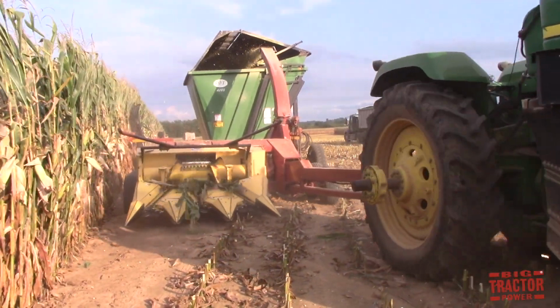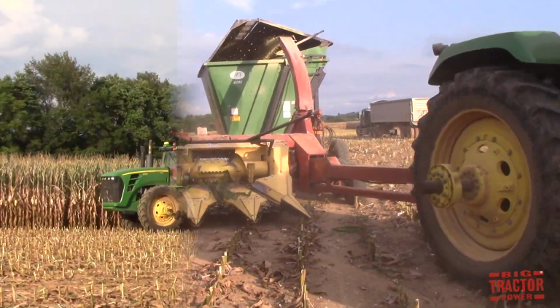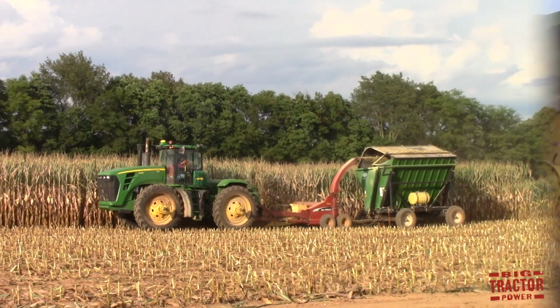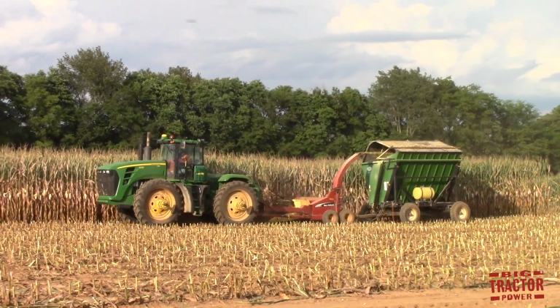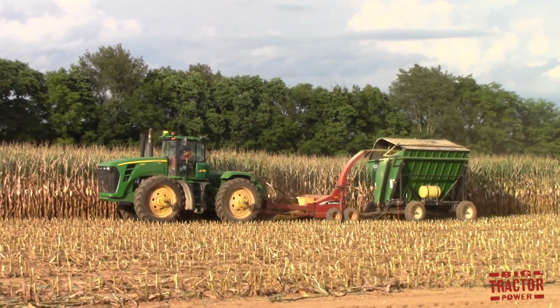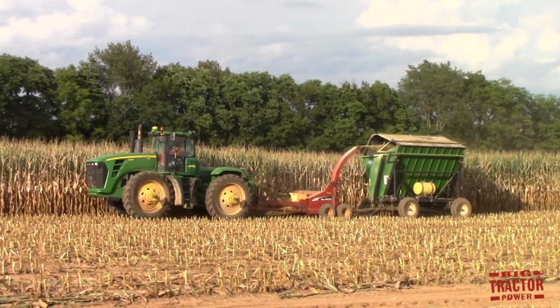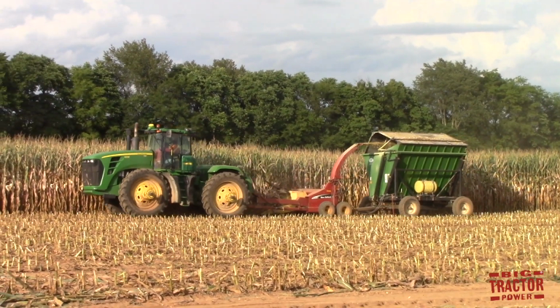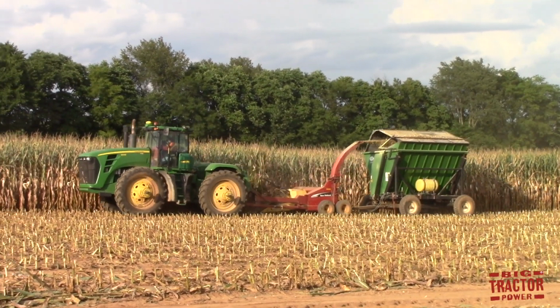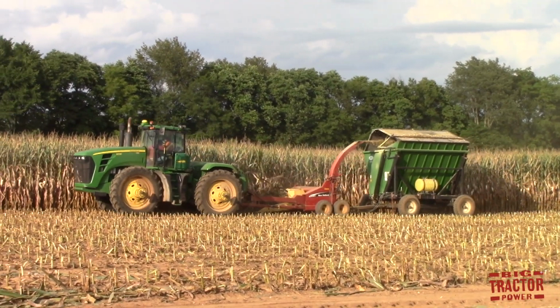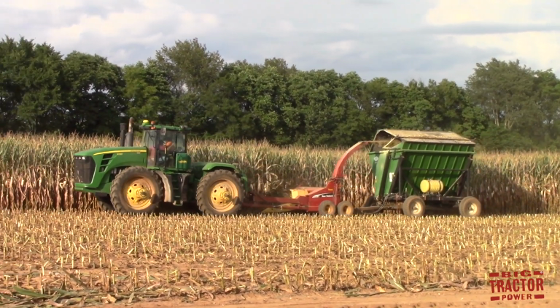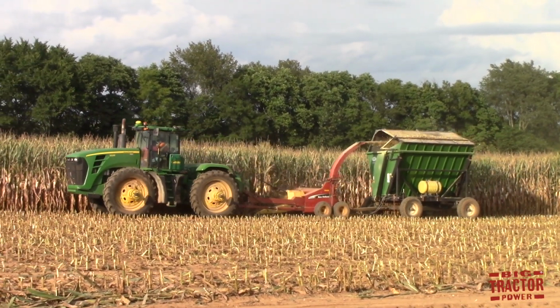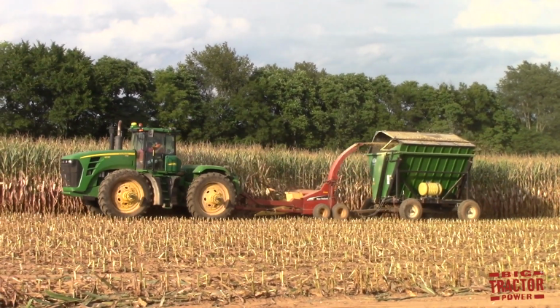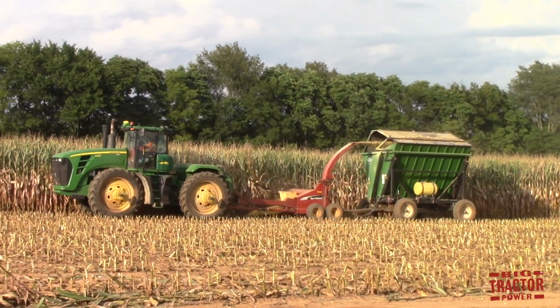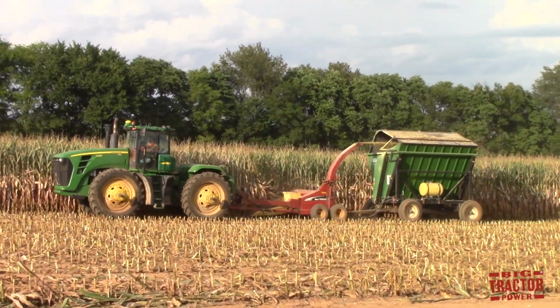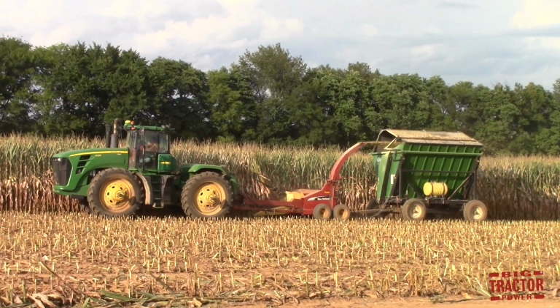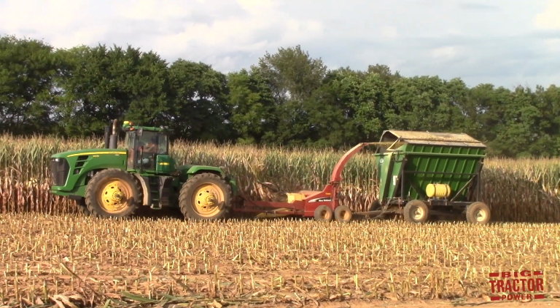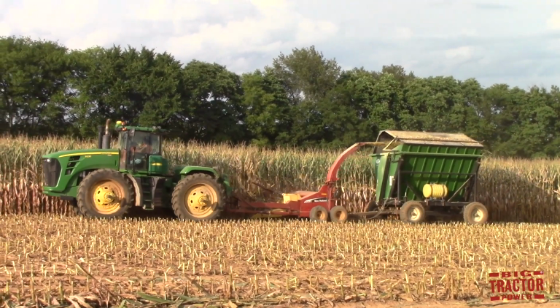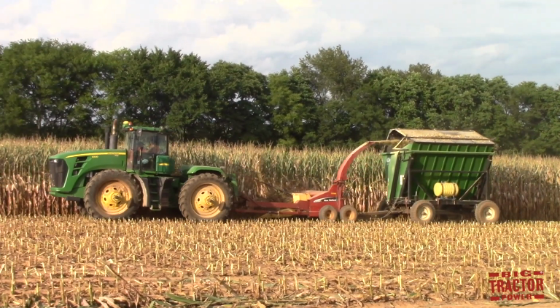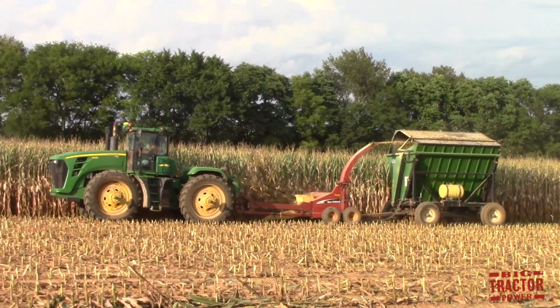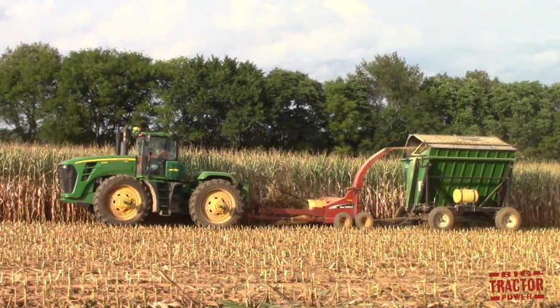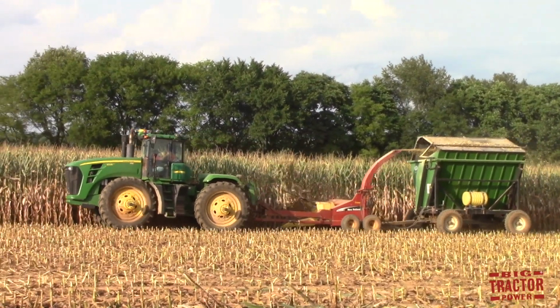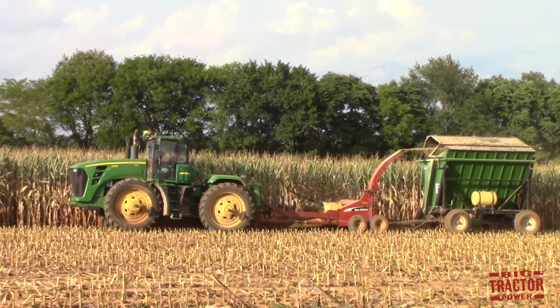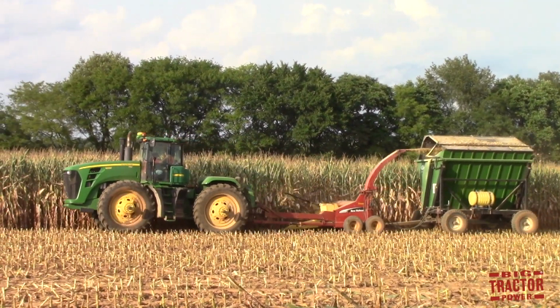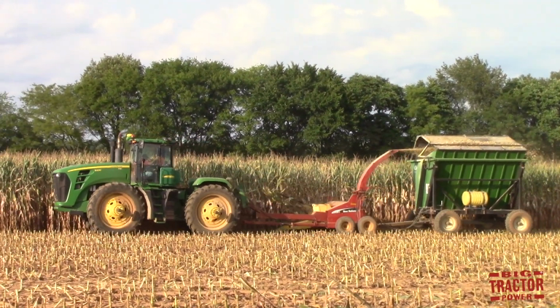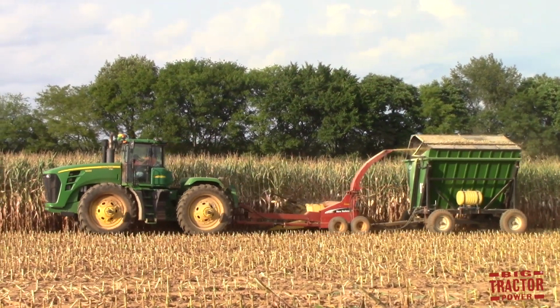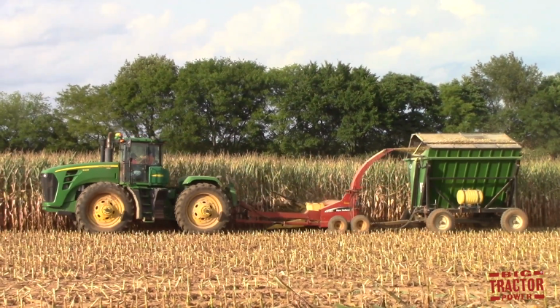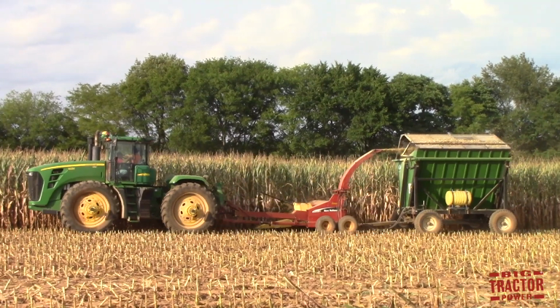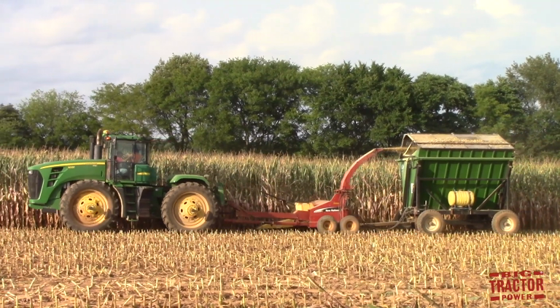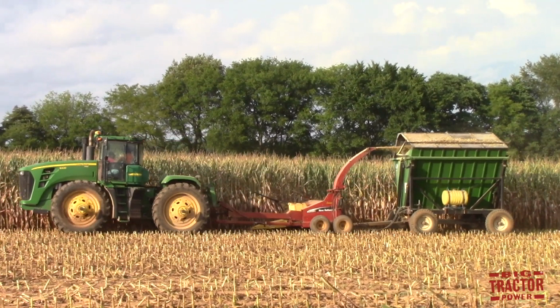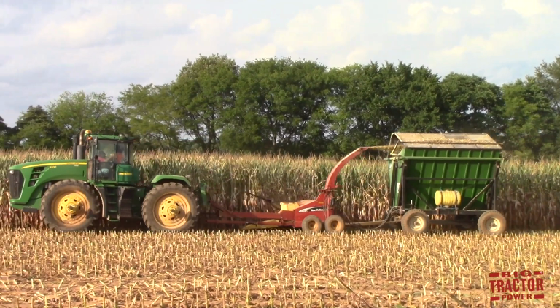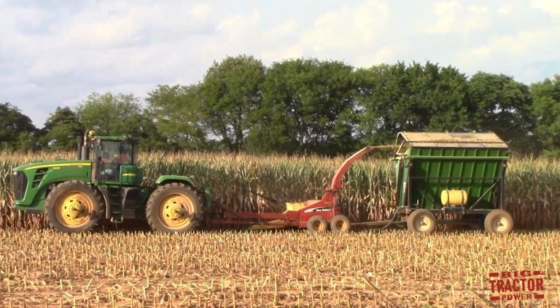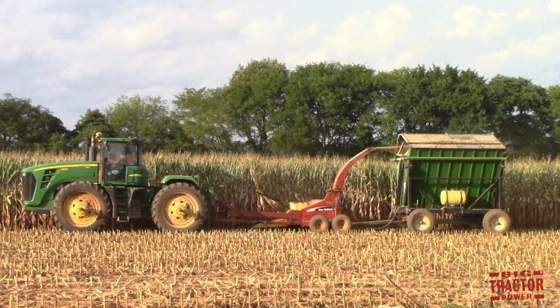Welcome to the fourth edition of Big Tractor Power News, where you receive updates on what Big Tractor Power is currently filming out in the field, a preview of upcoming videos to the Big Tractor Power YouTube channel, and information on our next live stream.